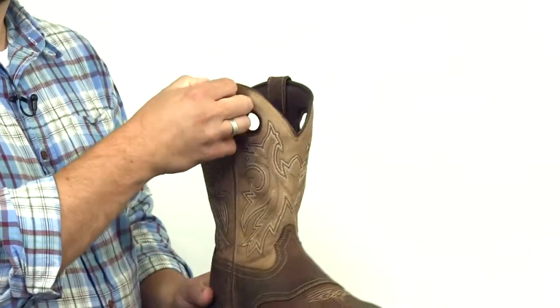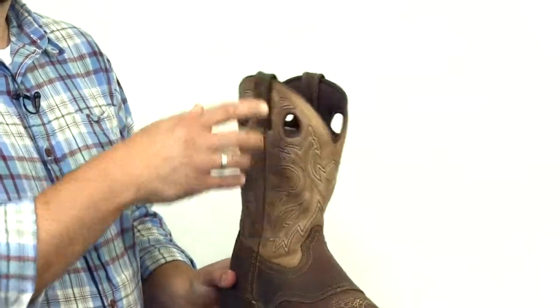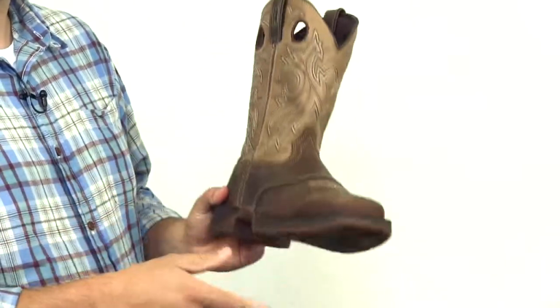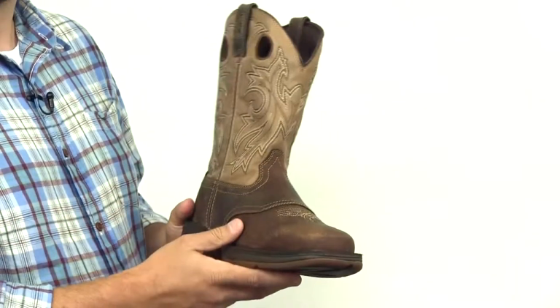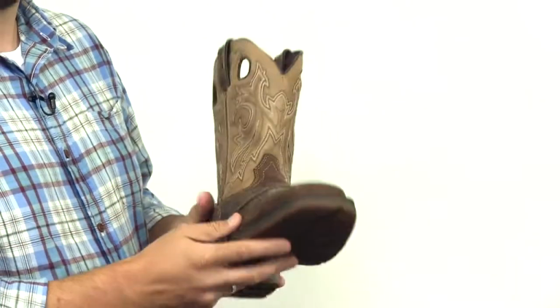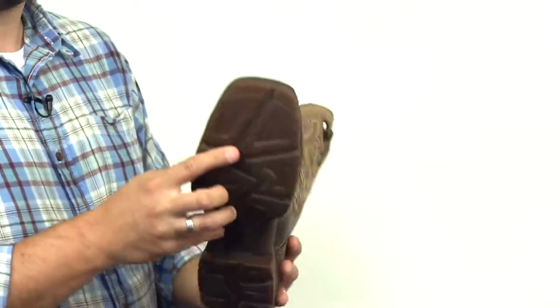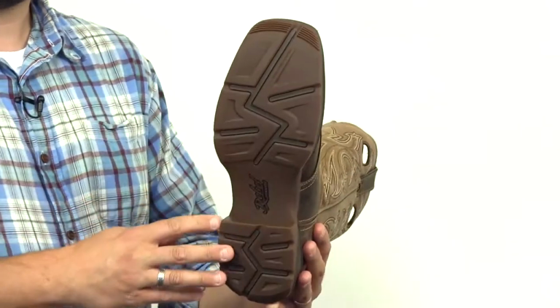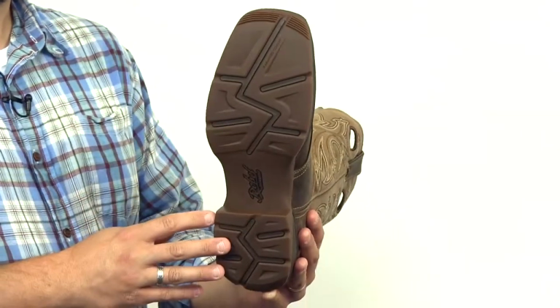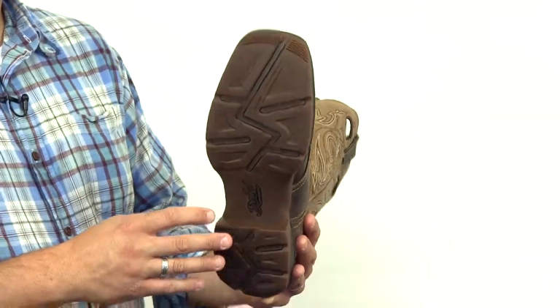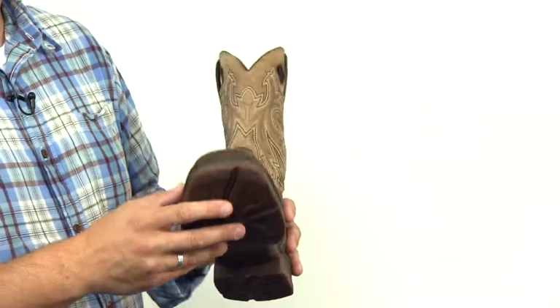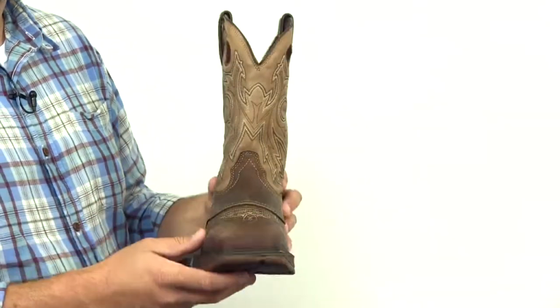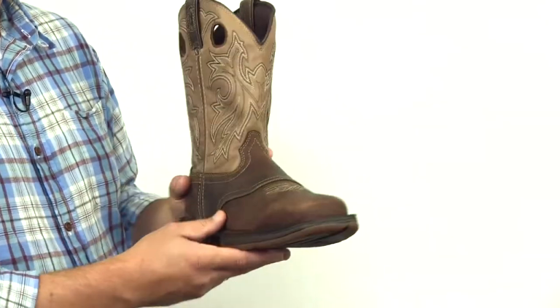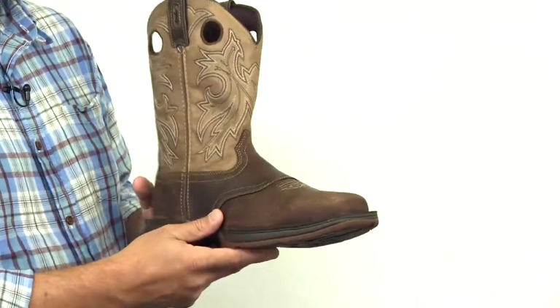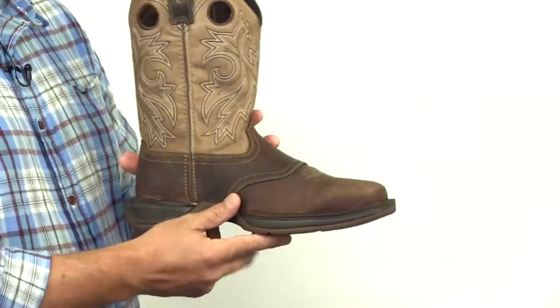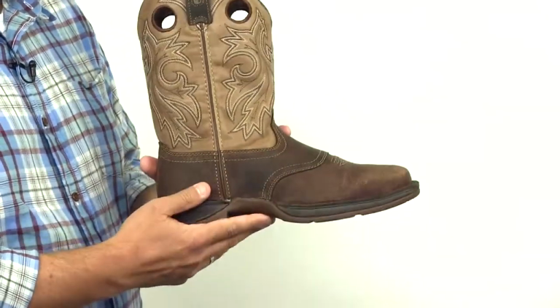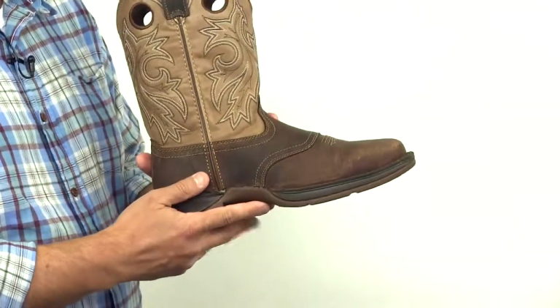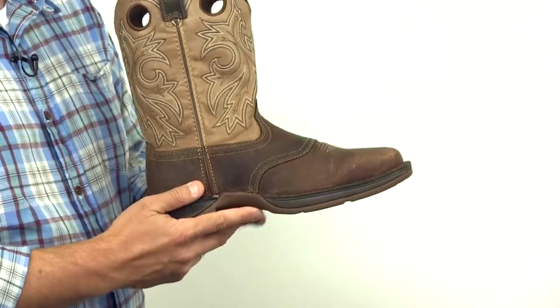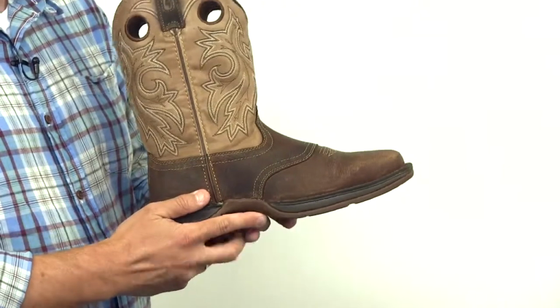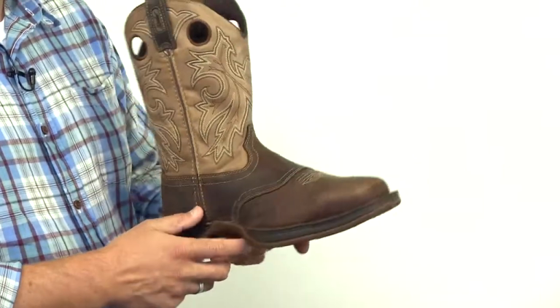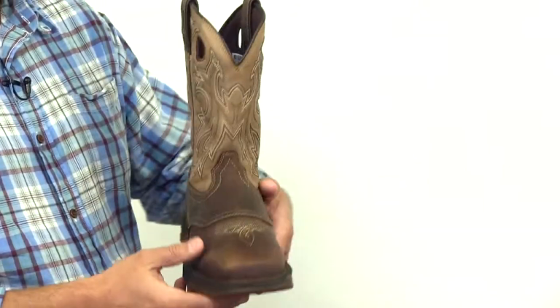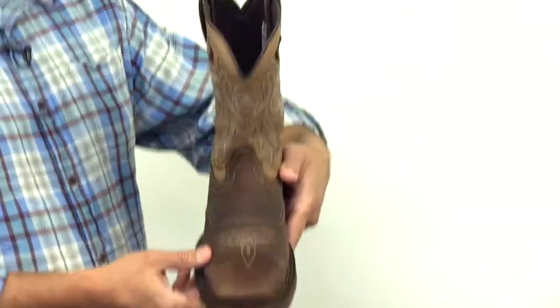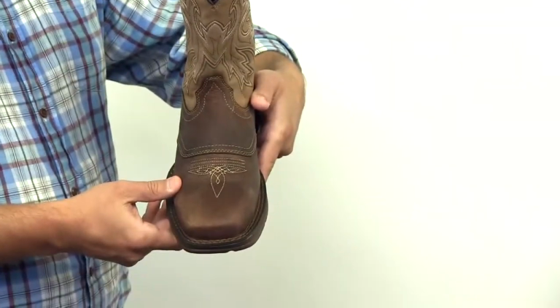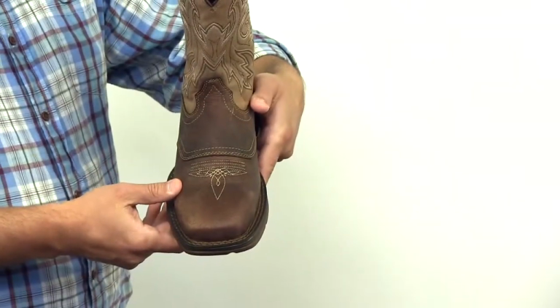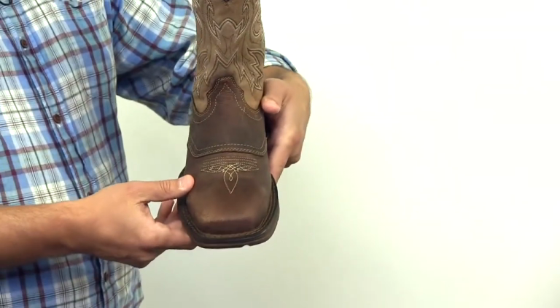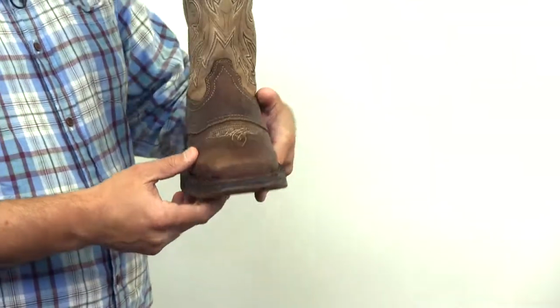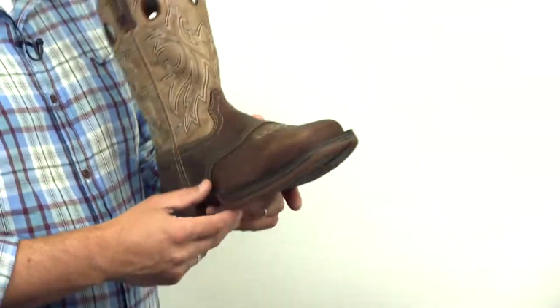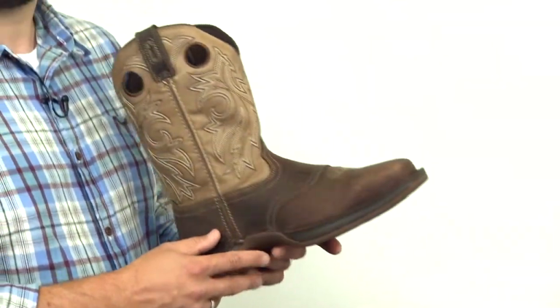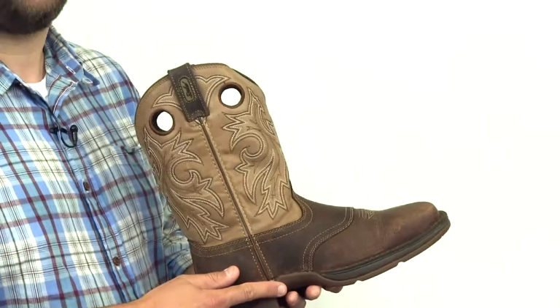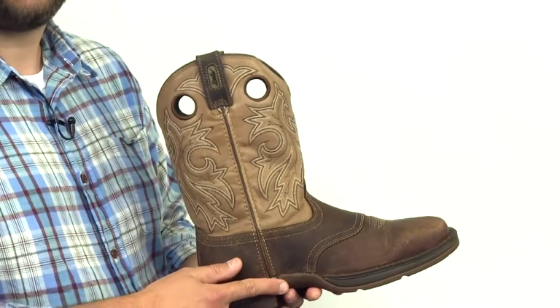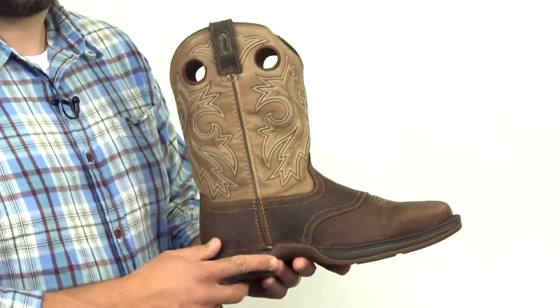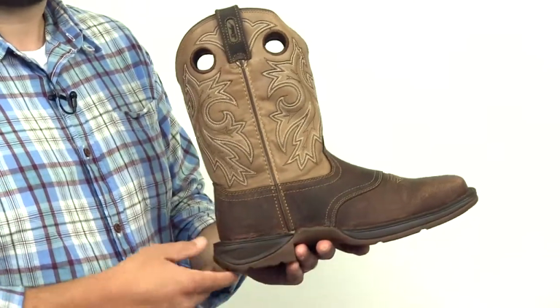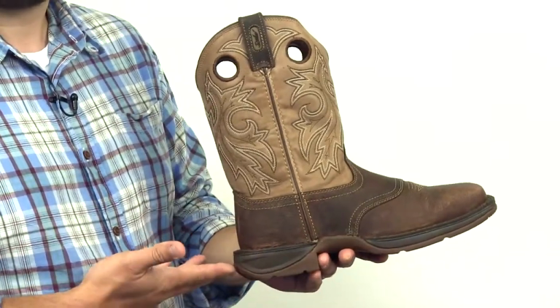It also features a rebel outsole, a double row welt stitch with dual density composition for durability and weight, along with a stylish square toe. The outsole also has a tempered steel shank for stability and a rolled heel for a smooth stride.